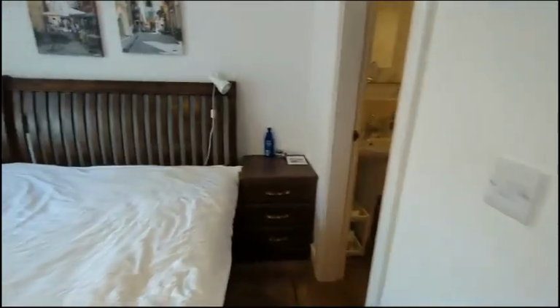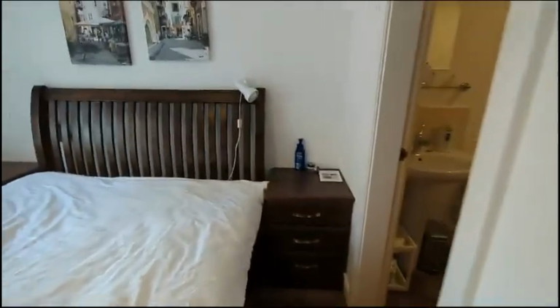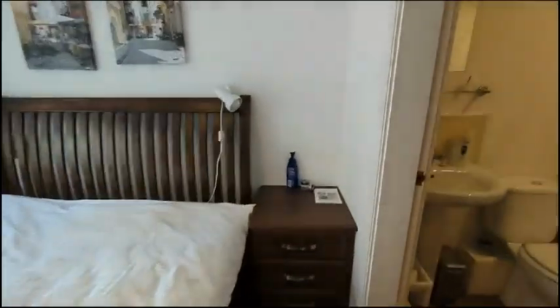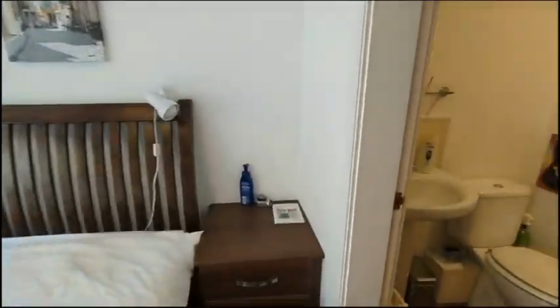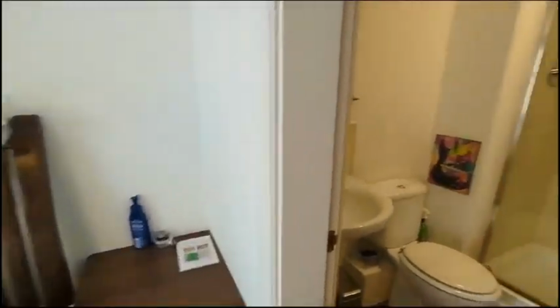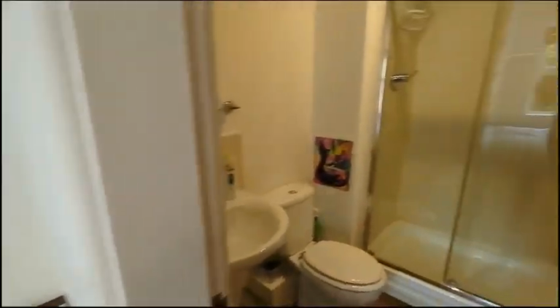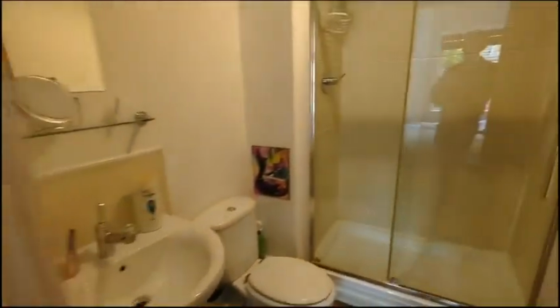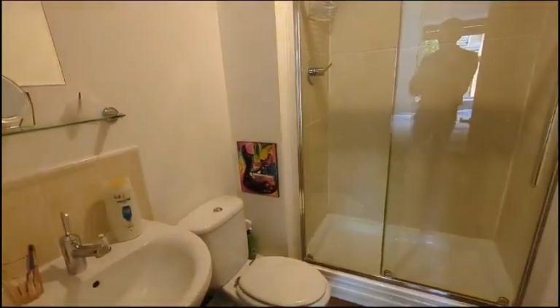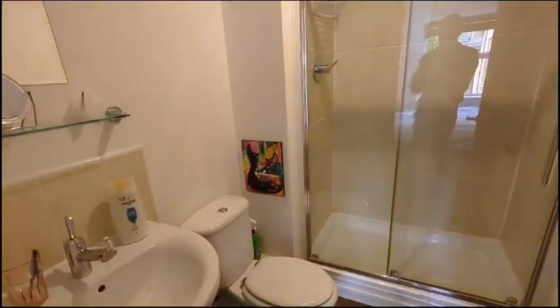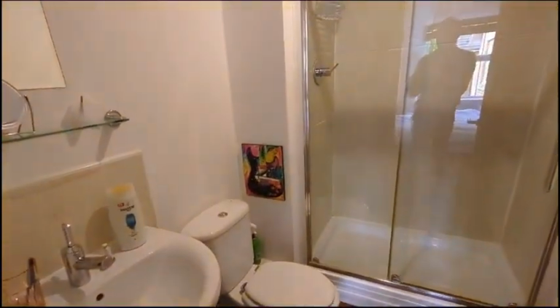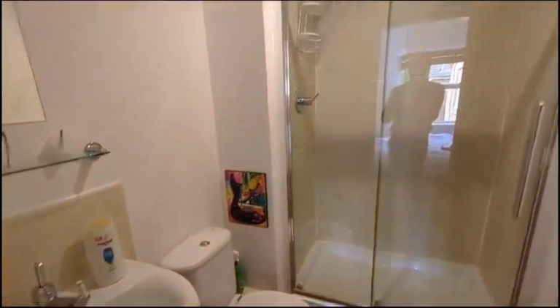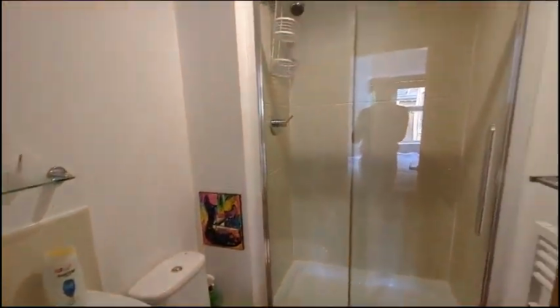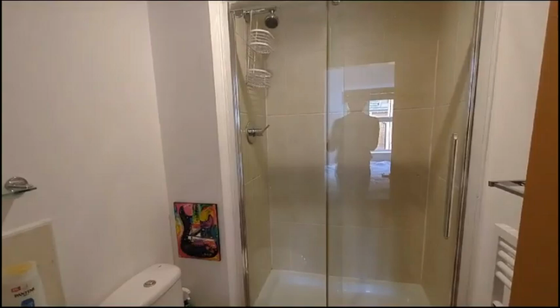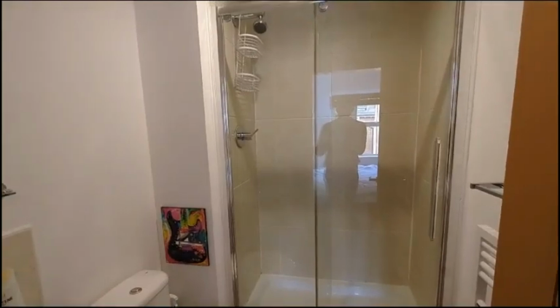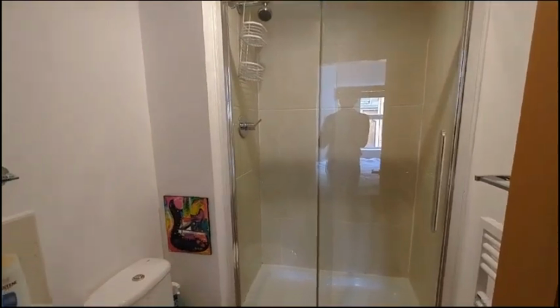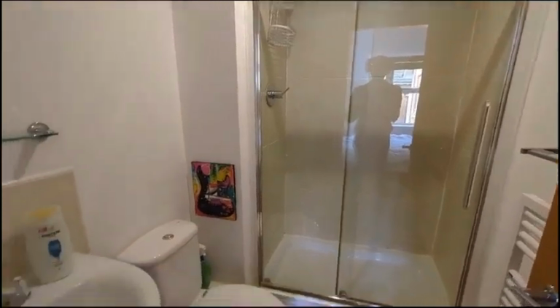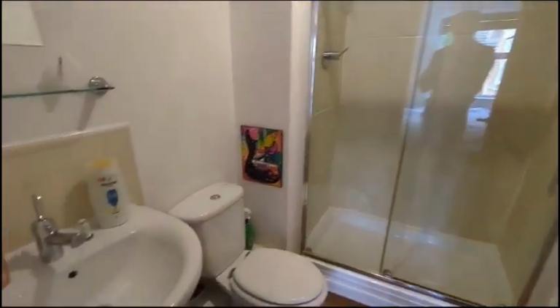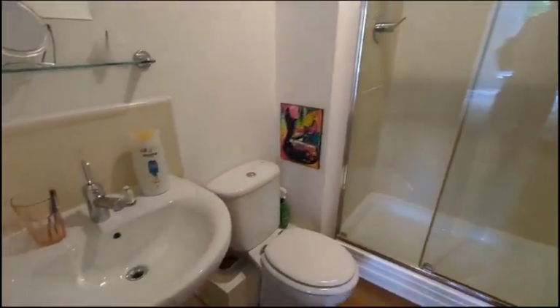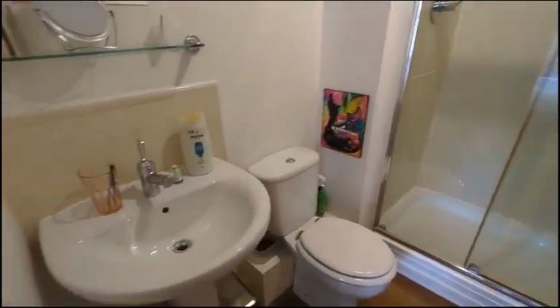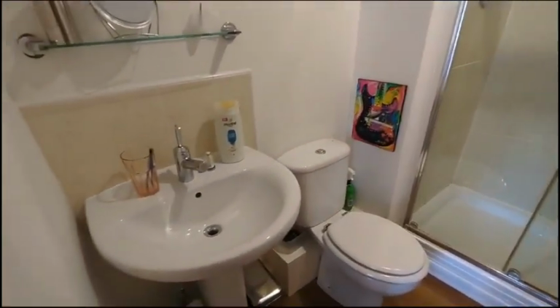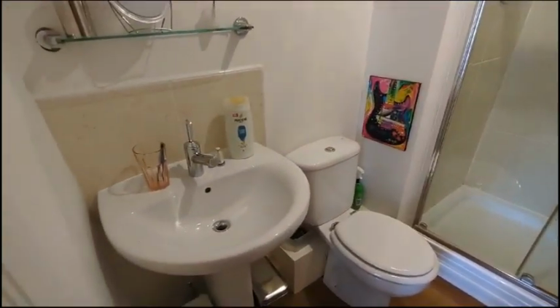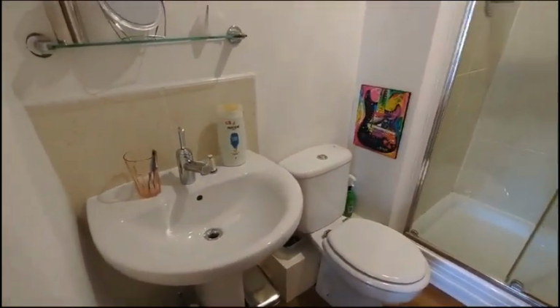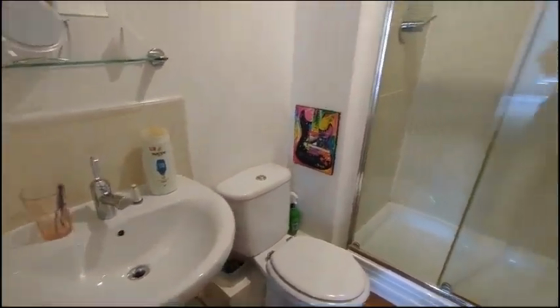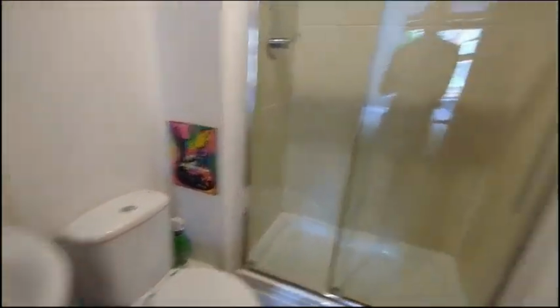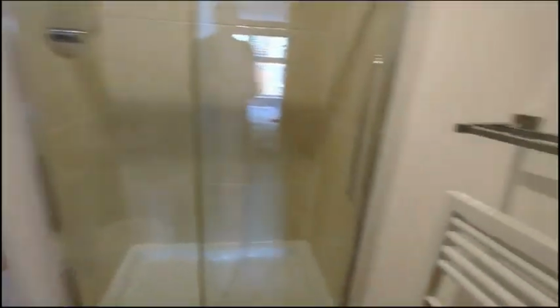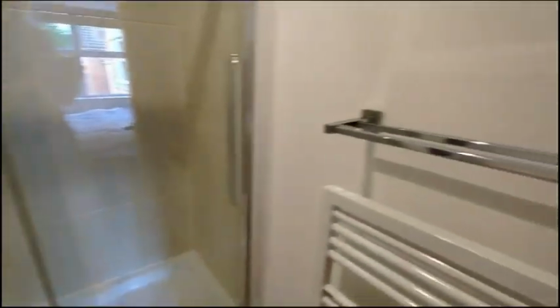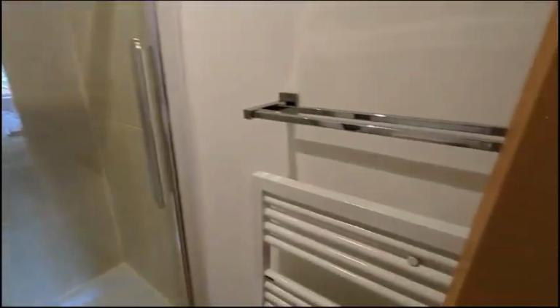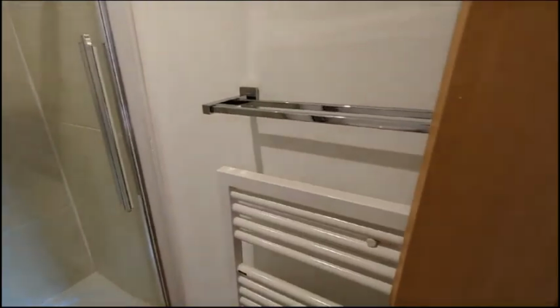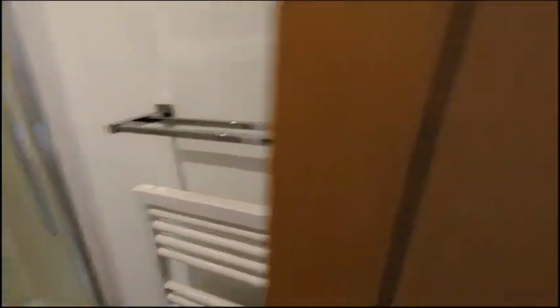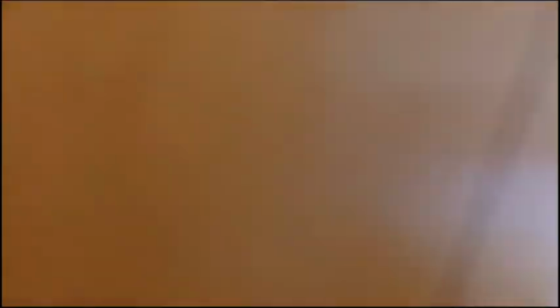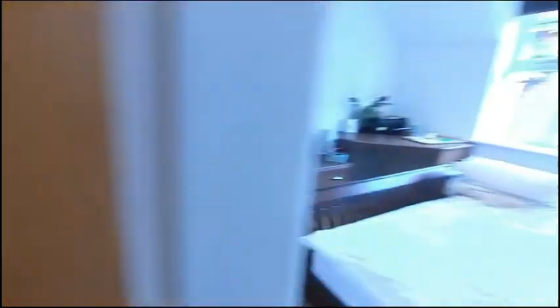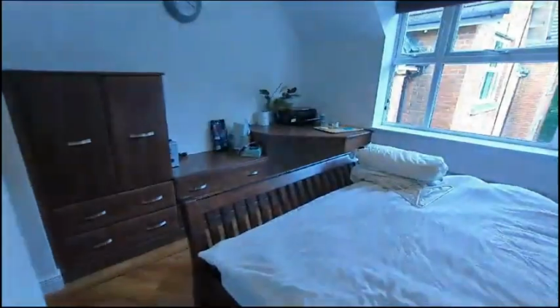This is the ensuite shower room where we've got a double shower, toilet, and pedestal sink, with a heated towel rail there as well.